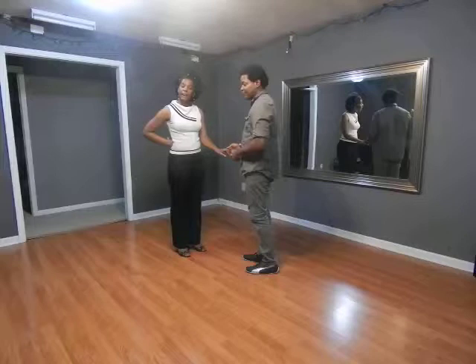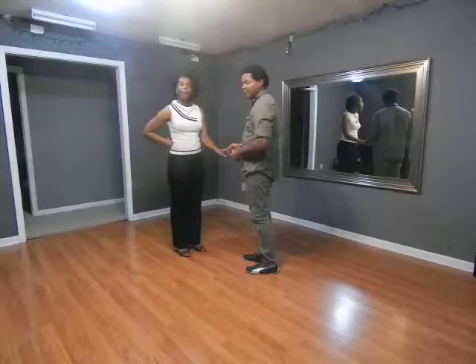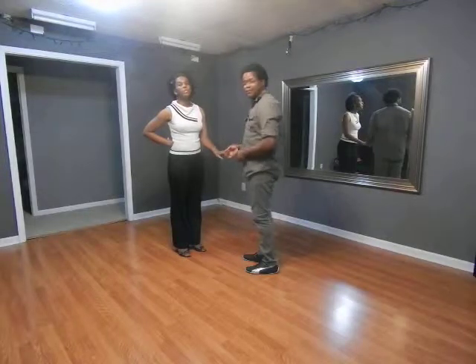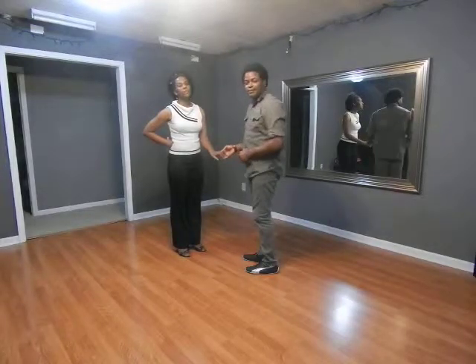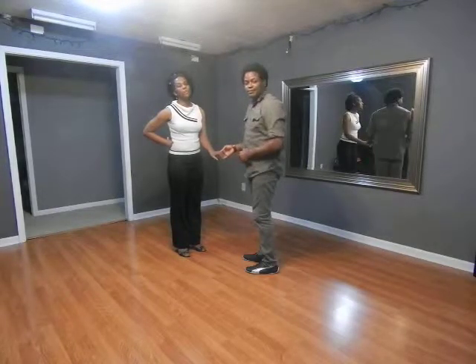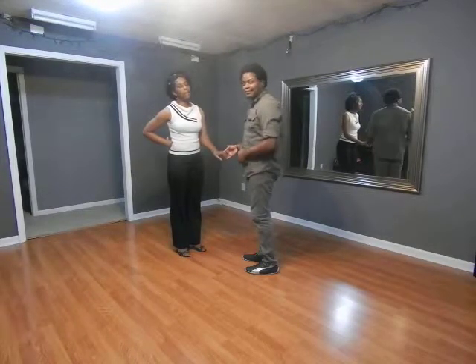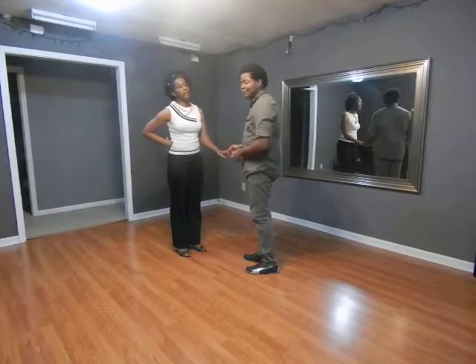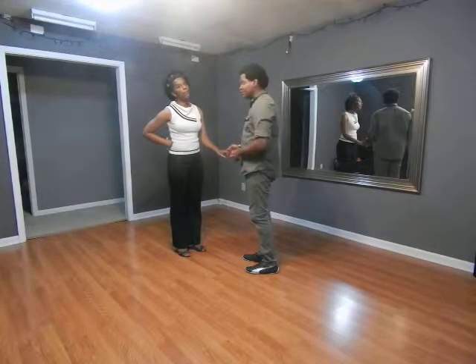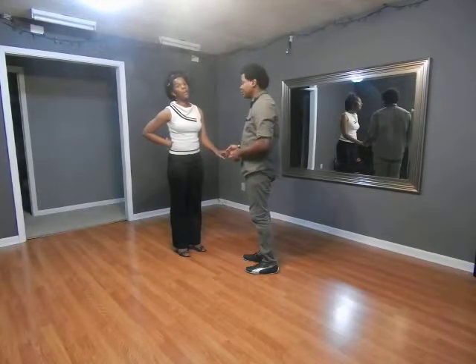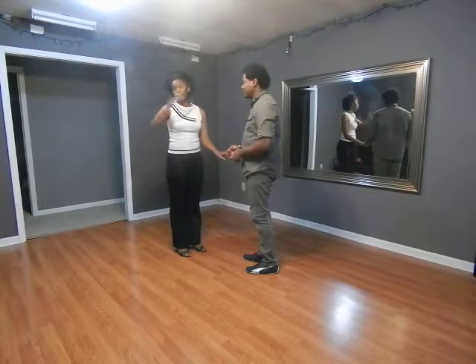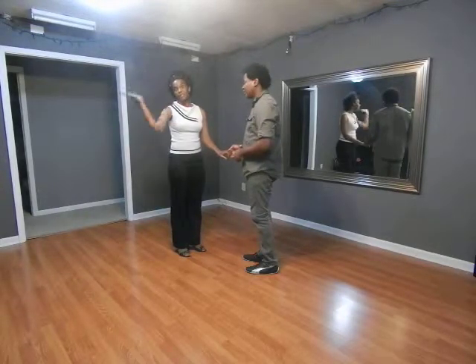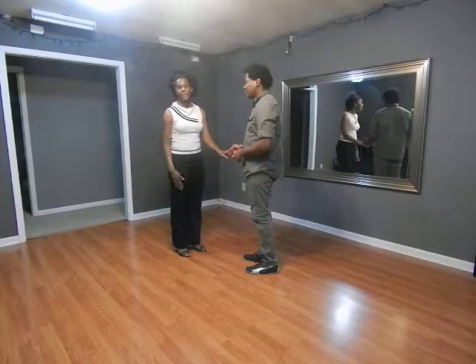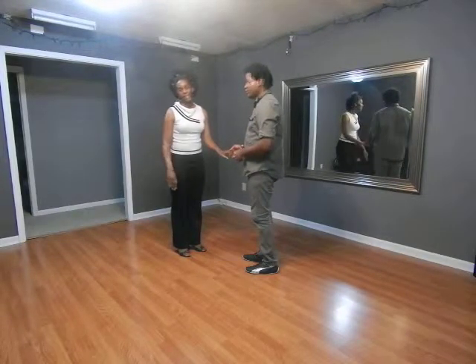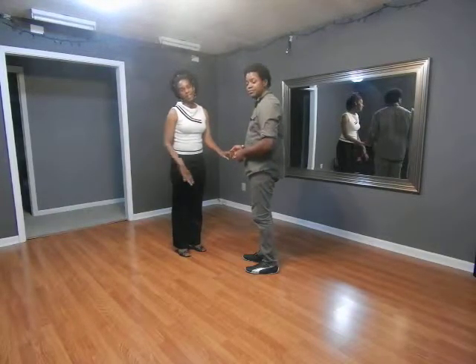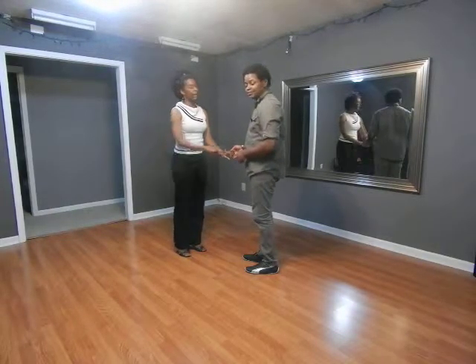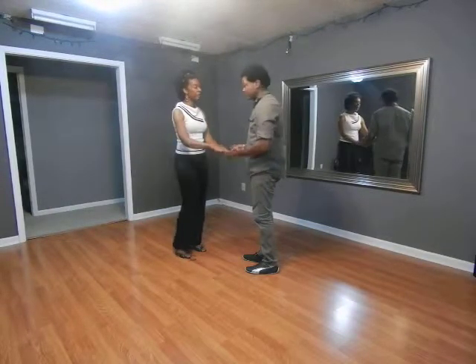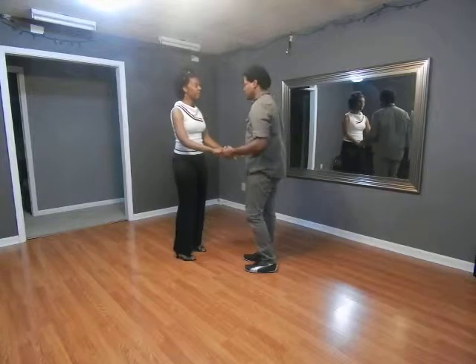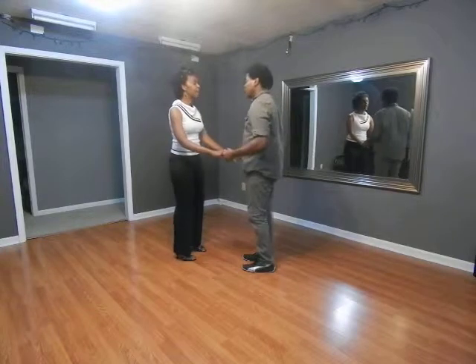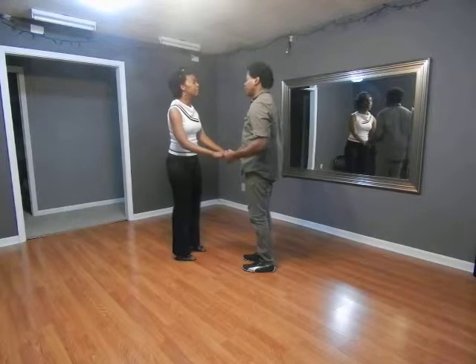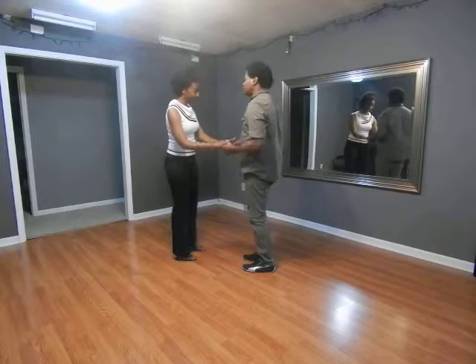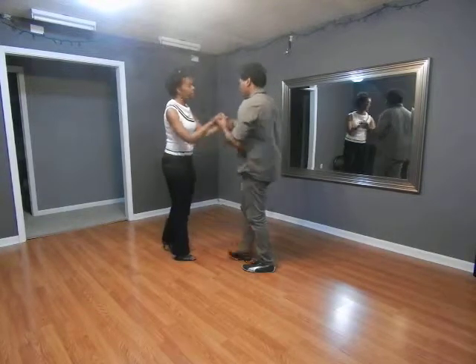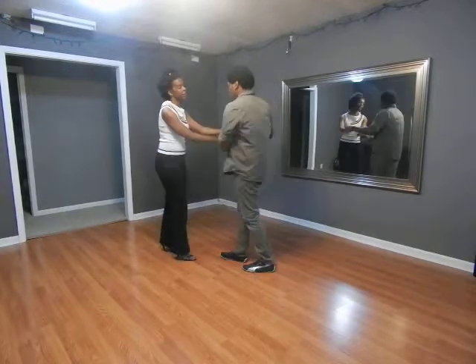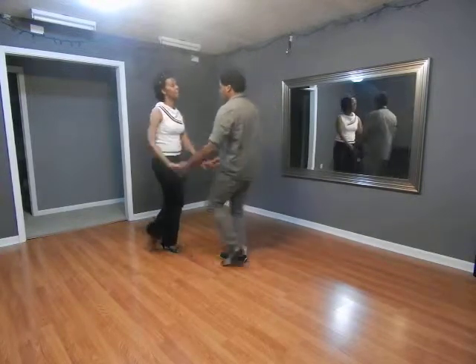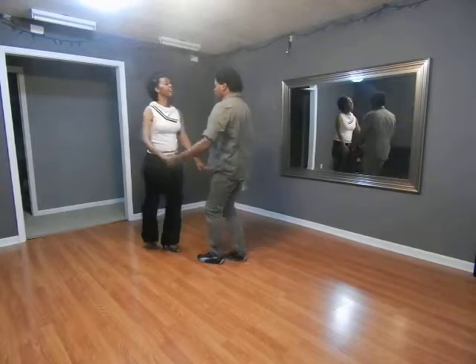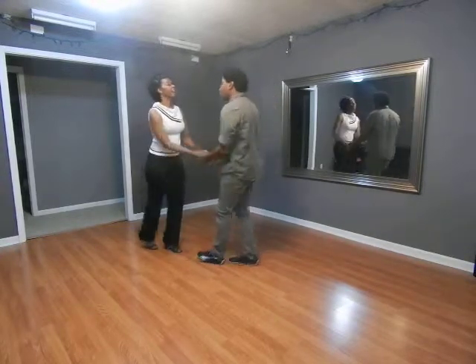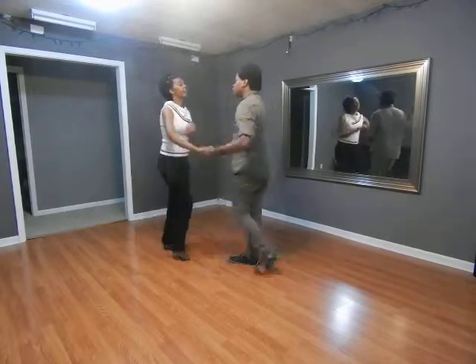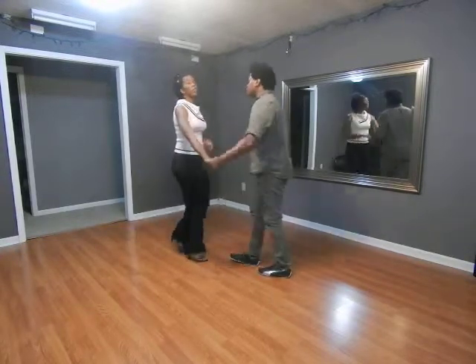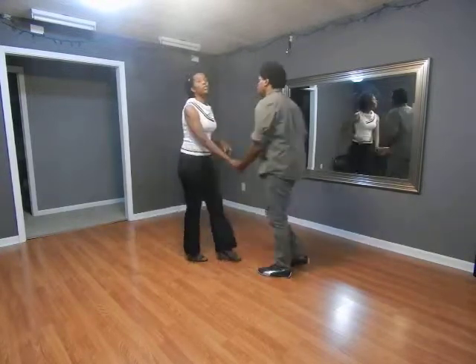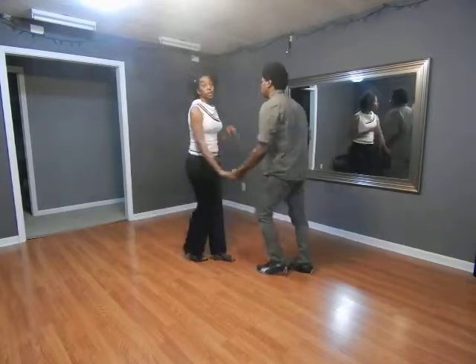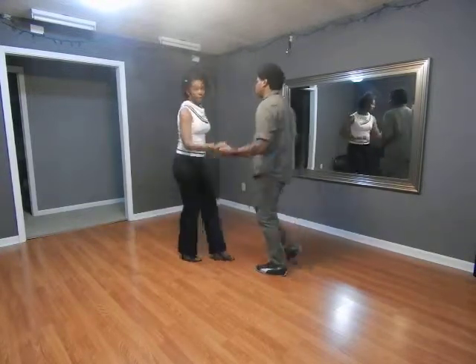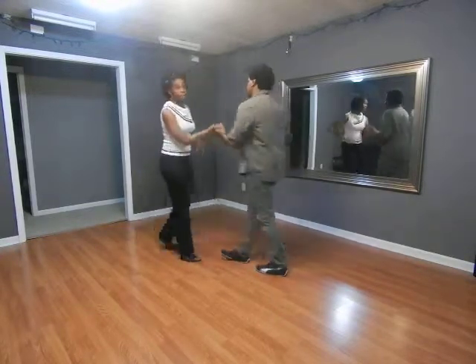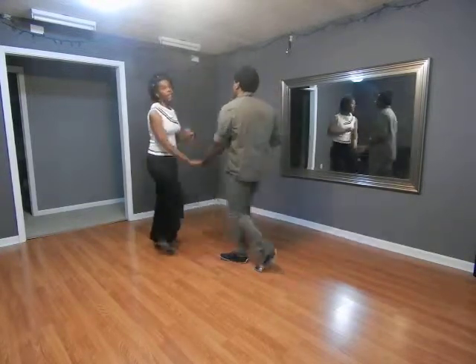Now we'll demonstrate the intermediate move and the main smooth for this week. Here we go! 5, 6, 7. 1, 2, 3, 5, 6, 7. Turn the legs with the legs.